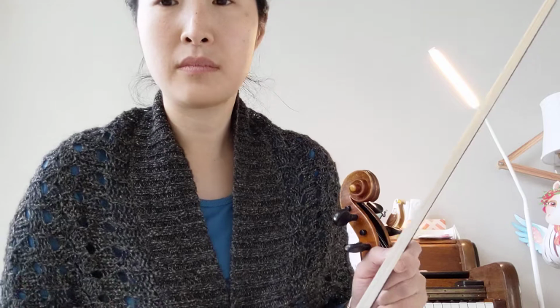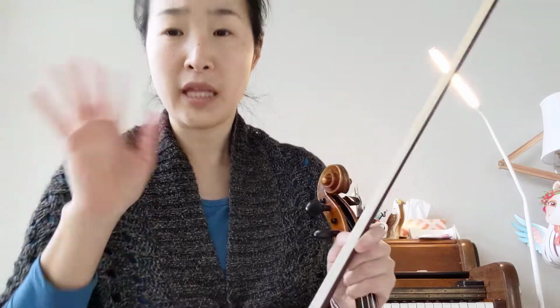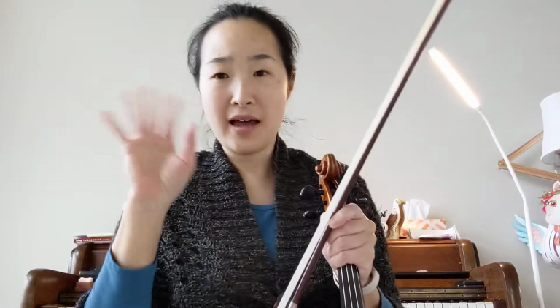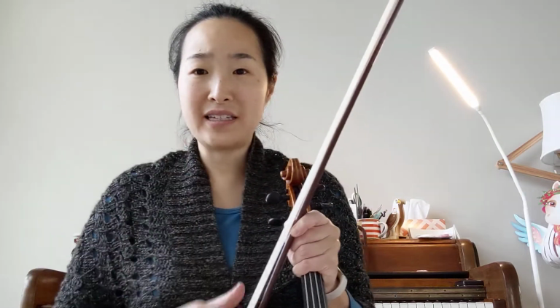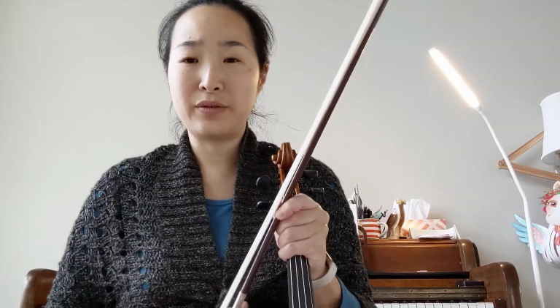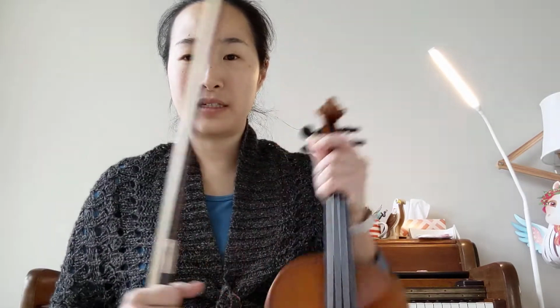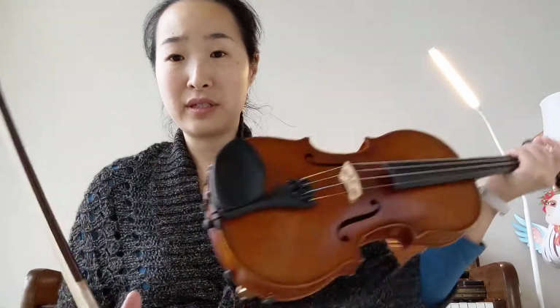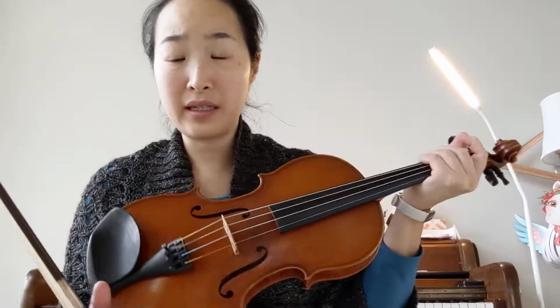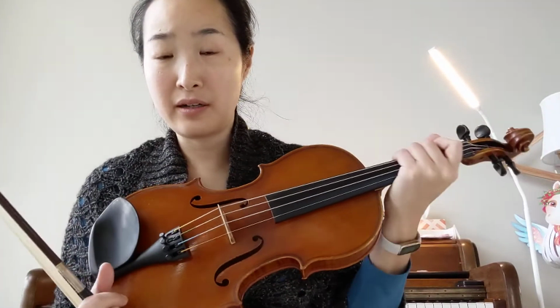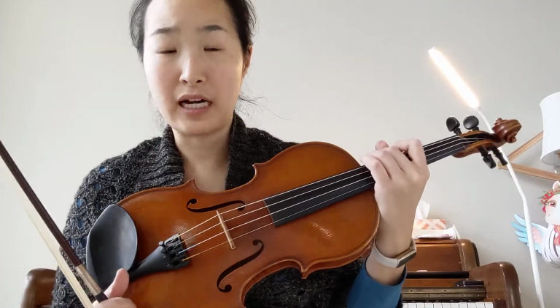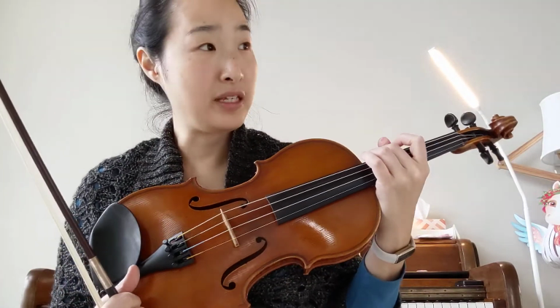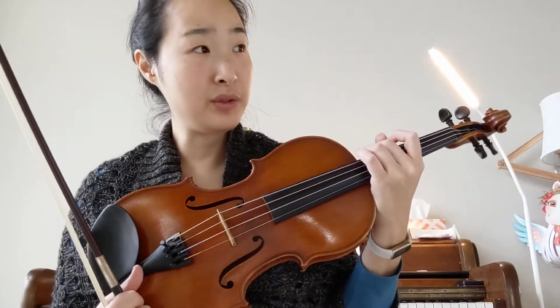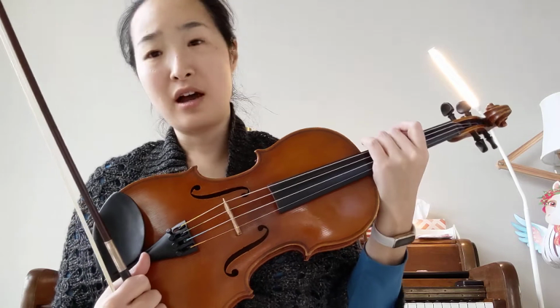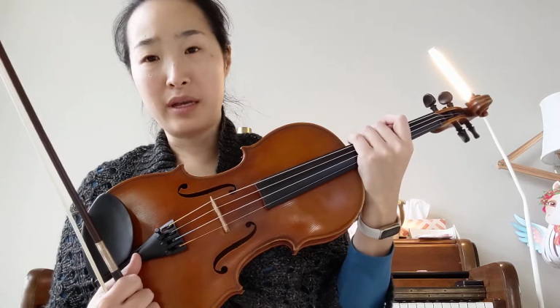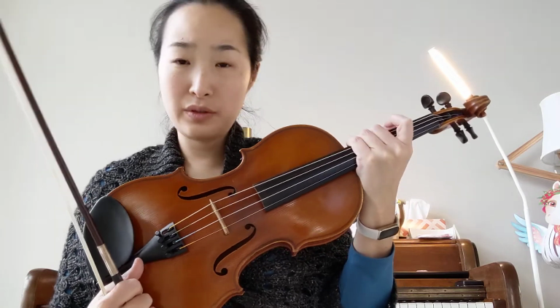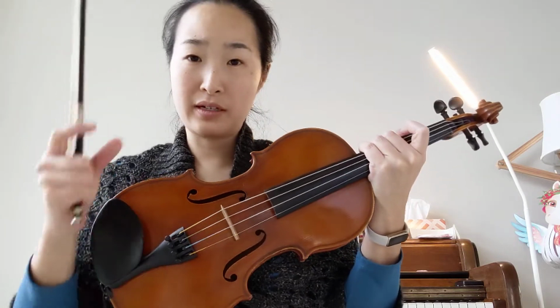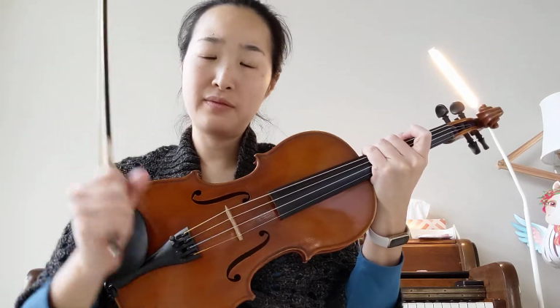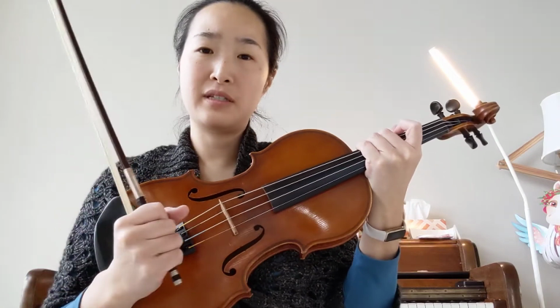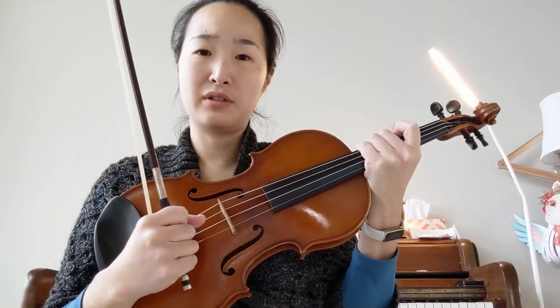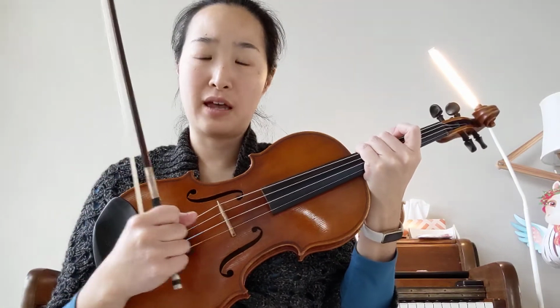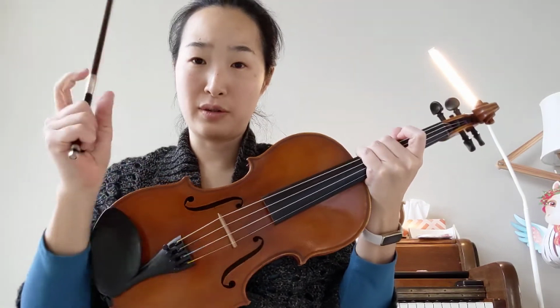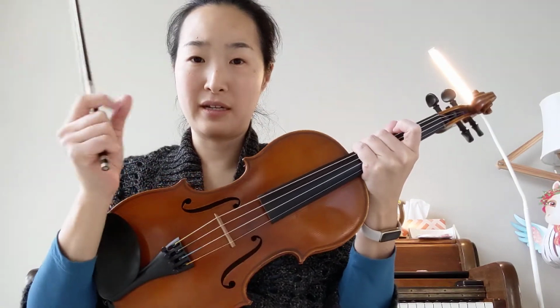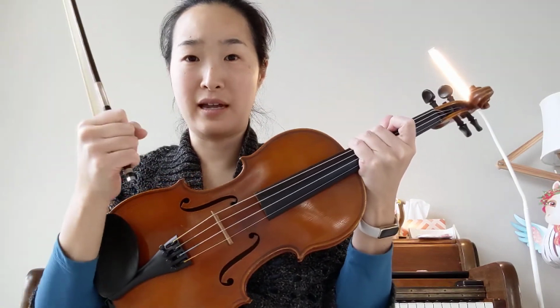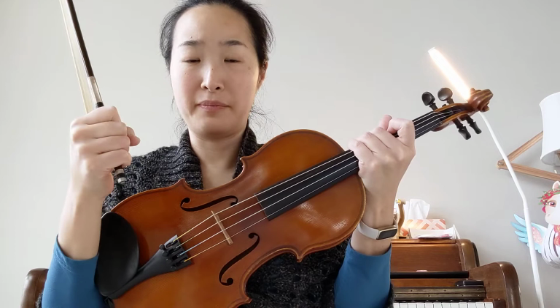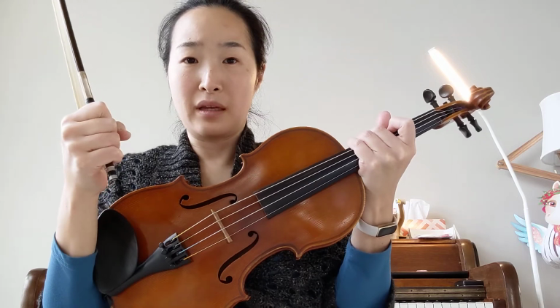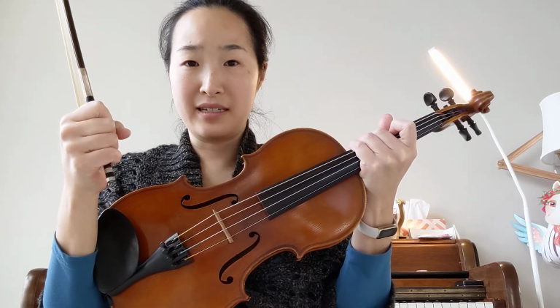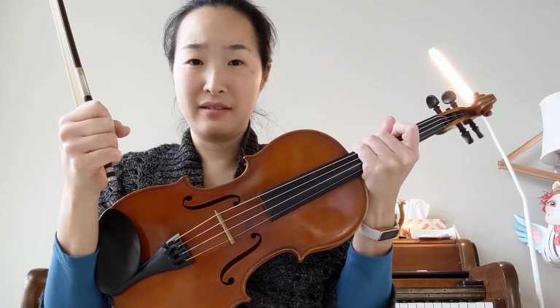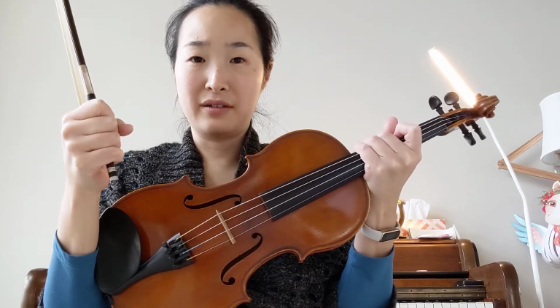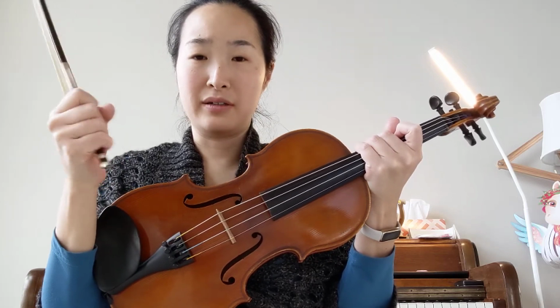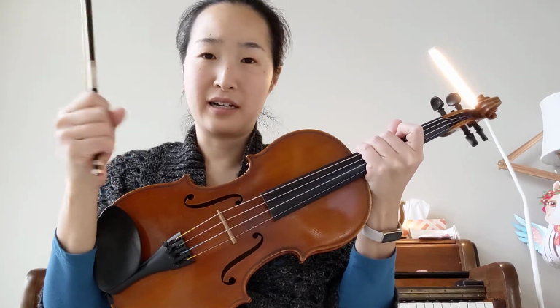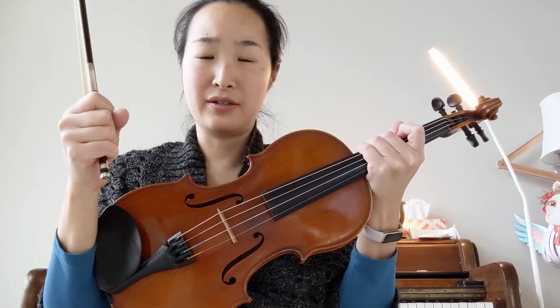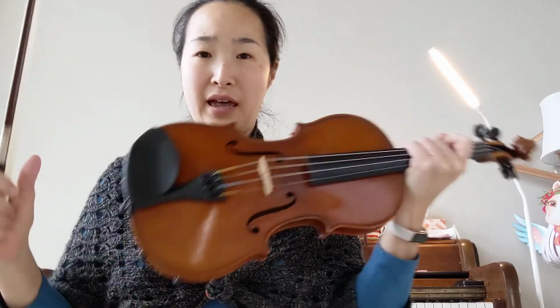Today we're going to do something called arpeggios. Arpeggios are kind of similar to a scale, so think of it as like a cousin to a scale.